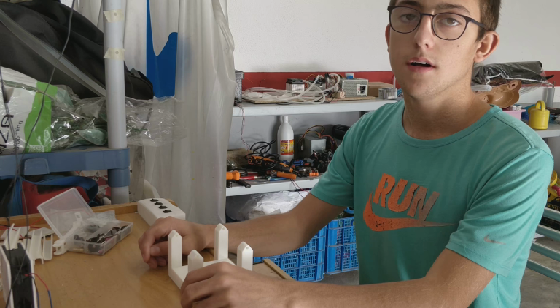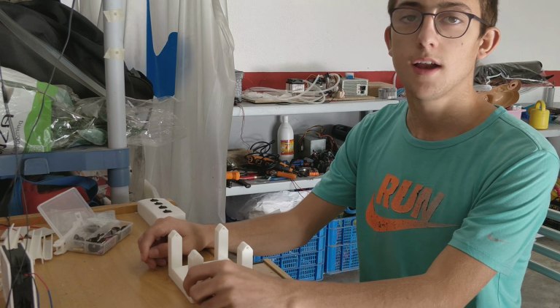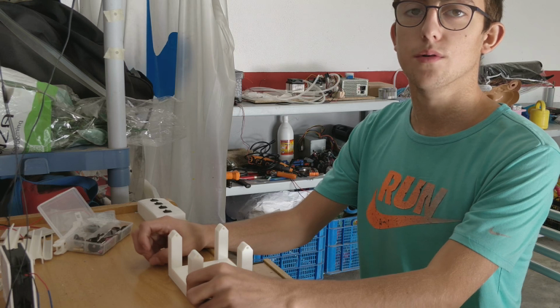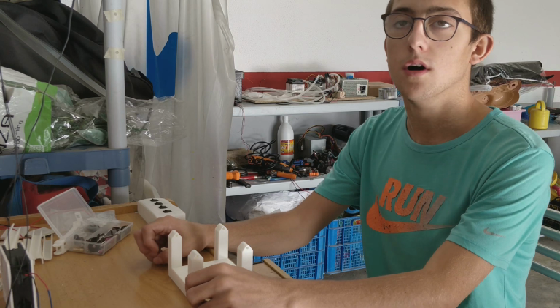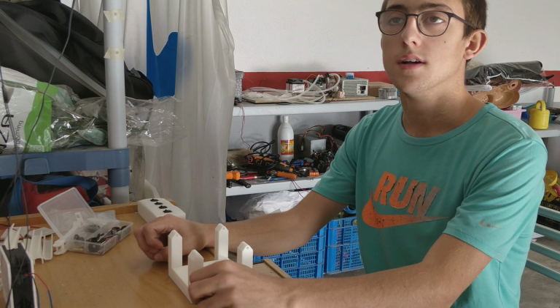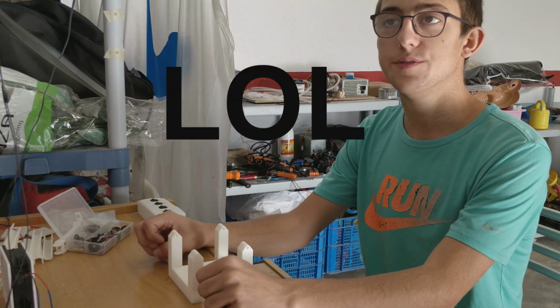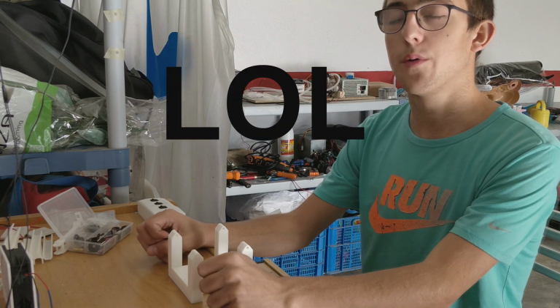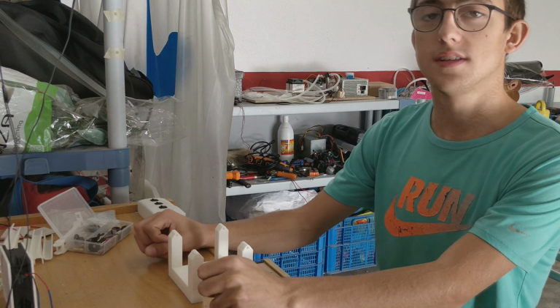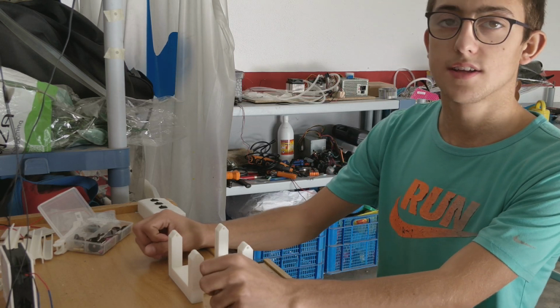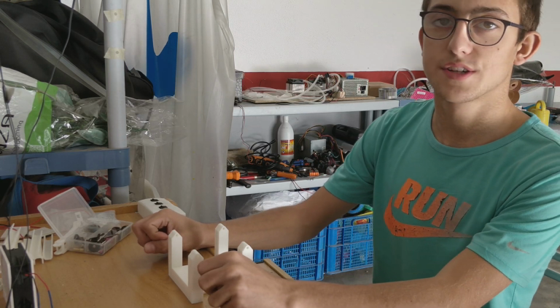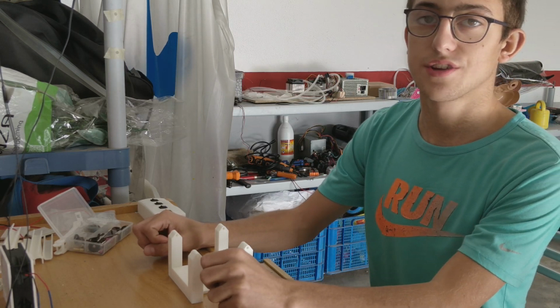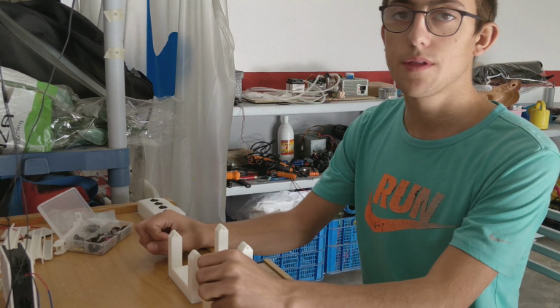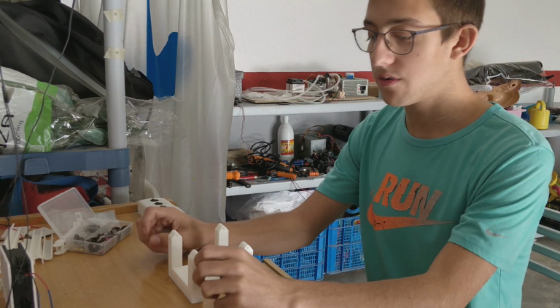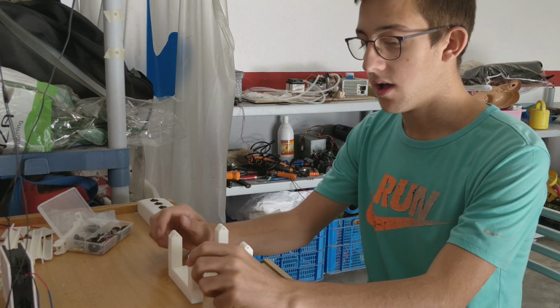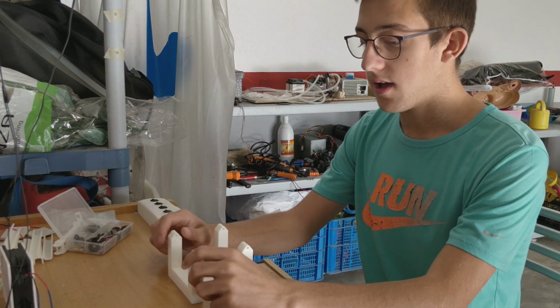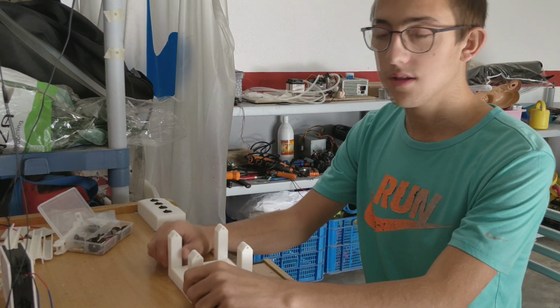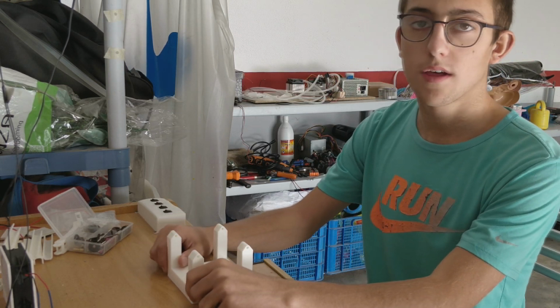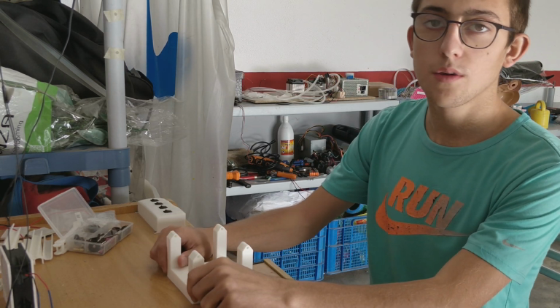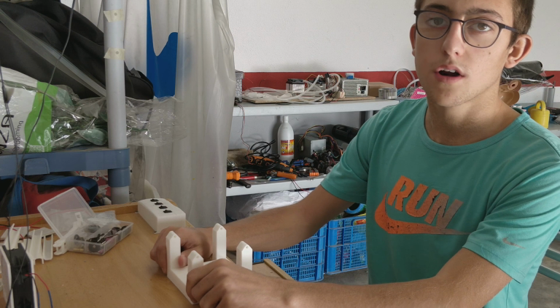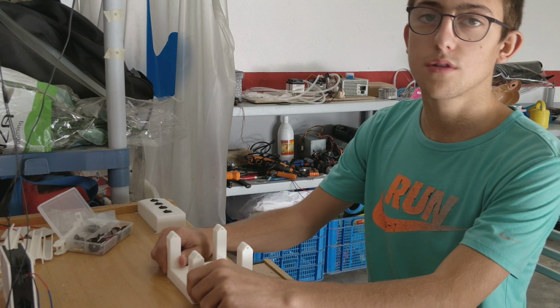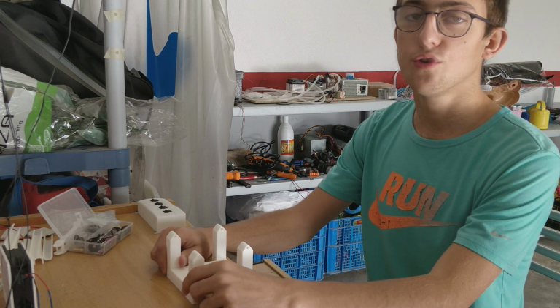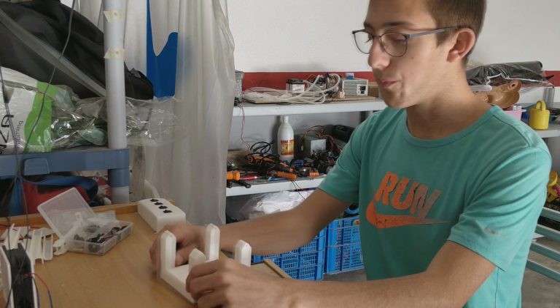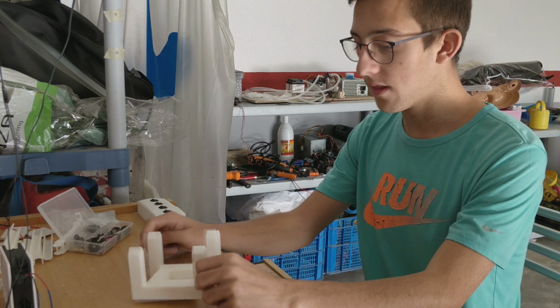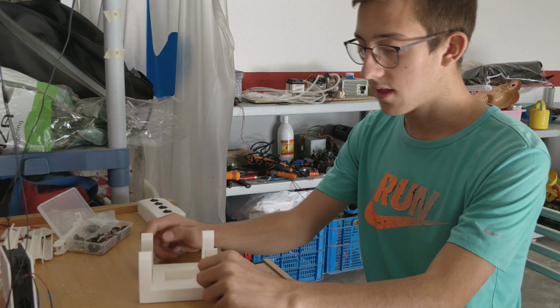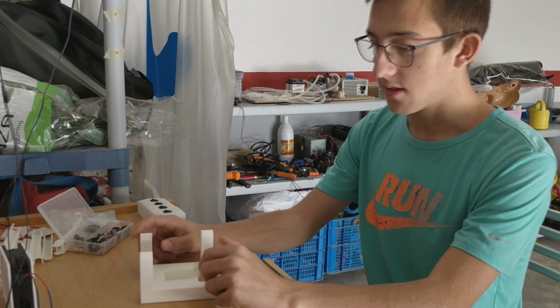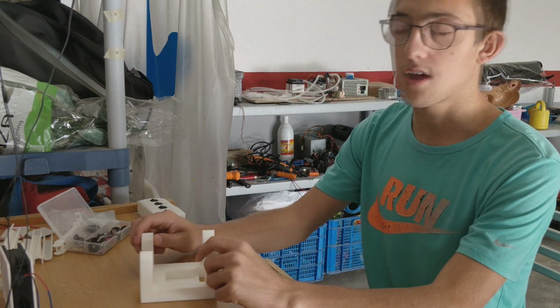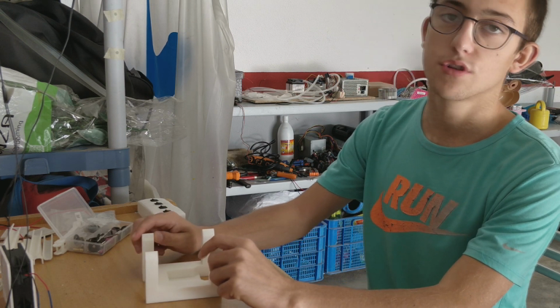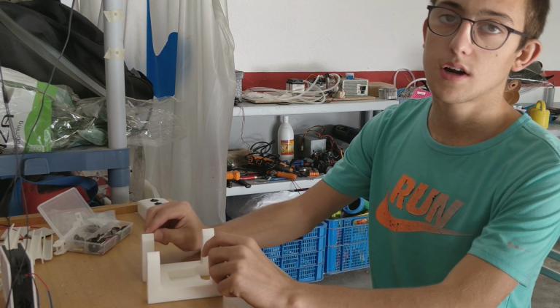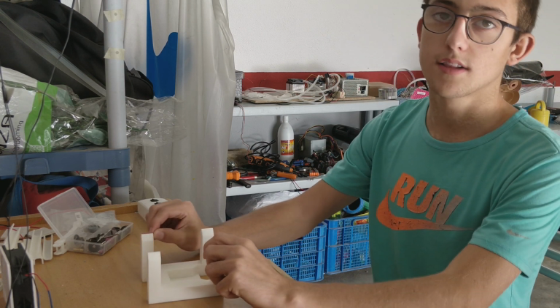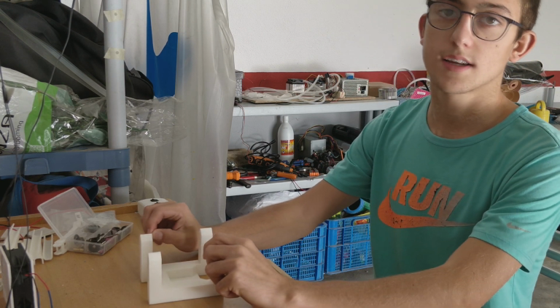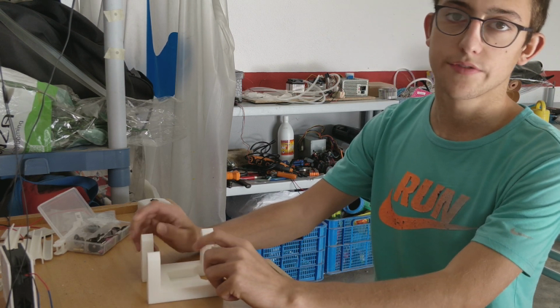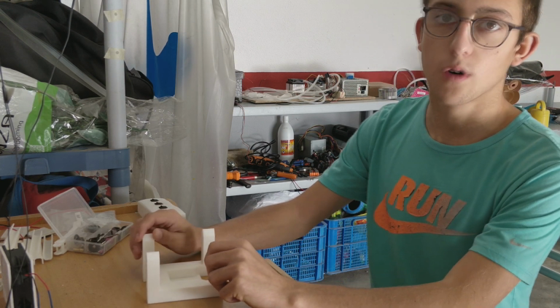Hello, it's been a week since the presentation video and today we're going to build the air conditioner and test if it works.